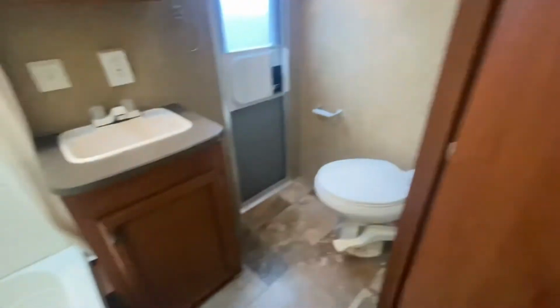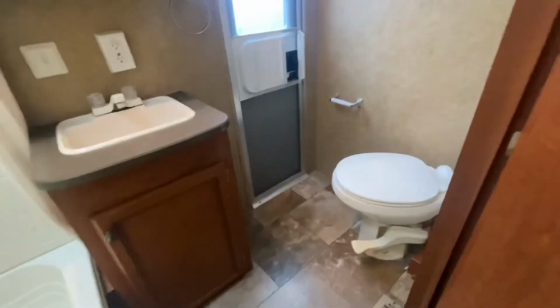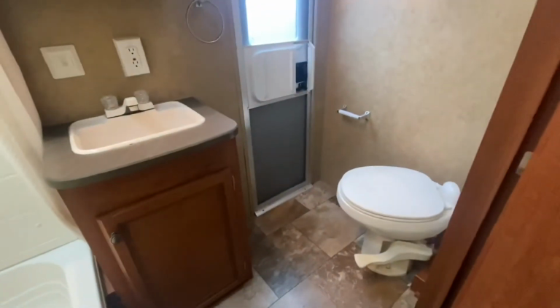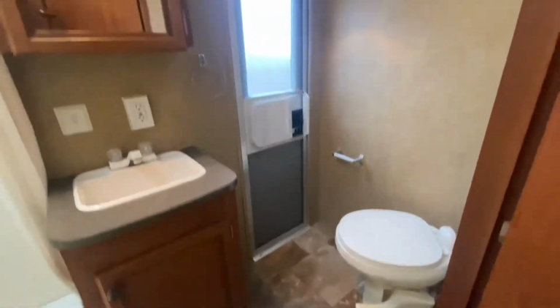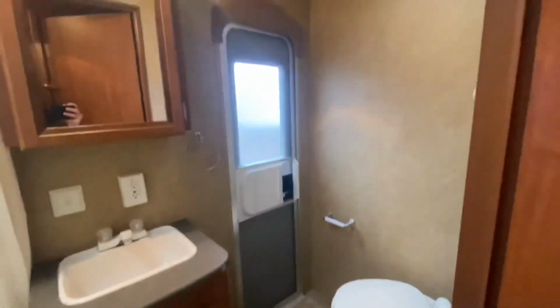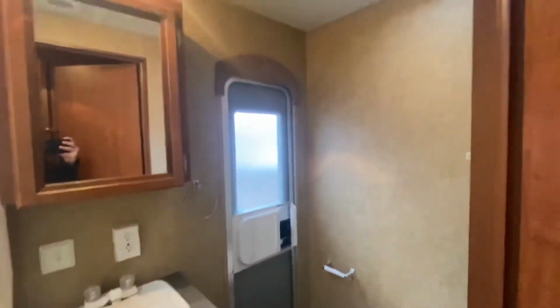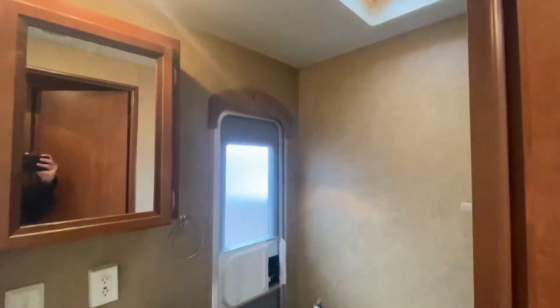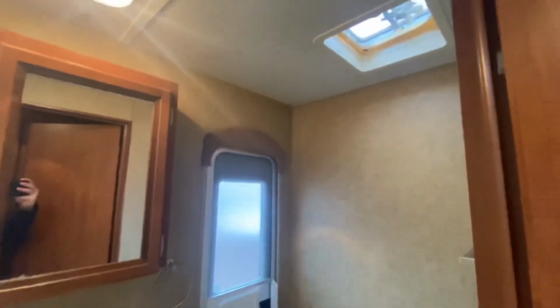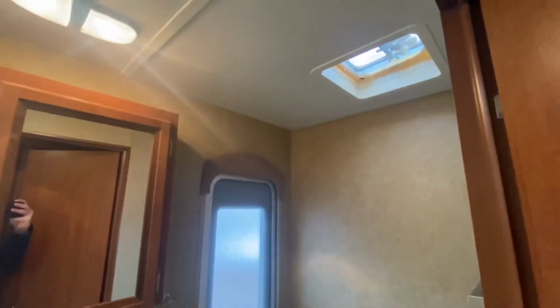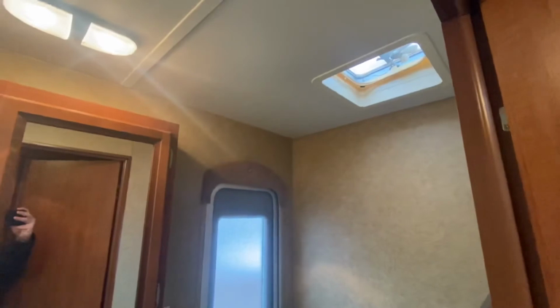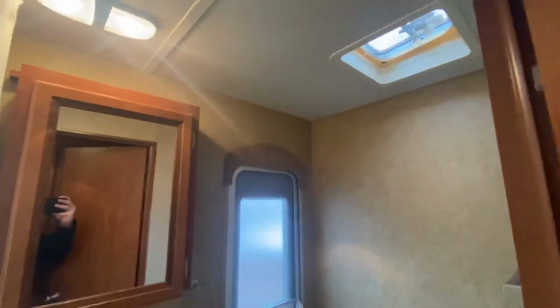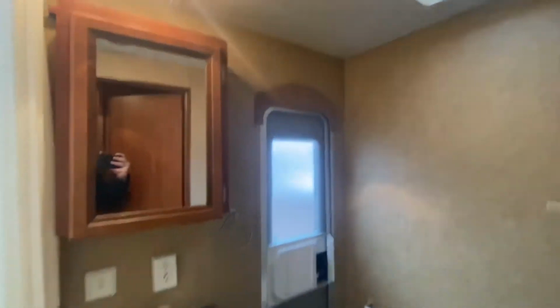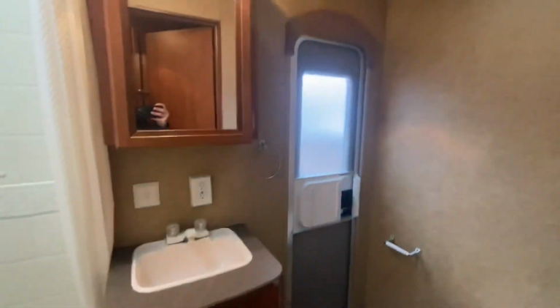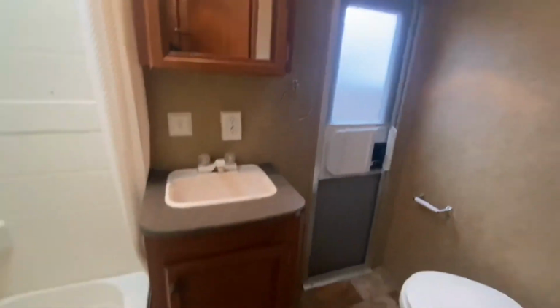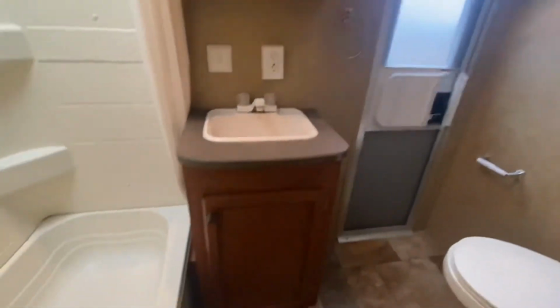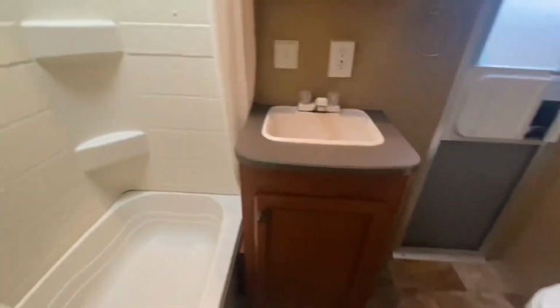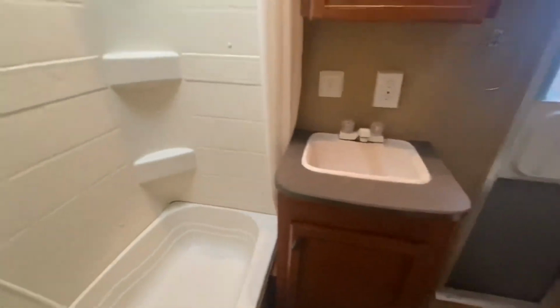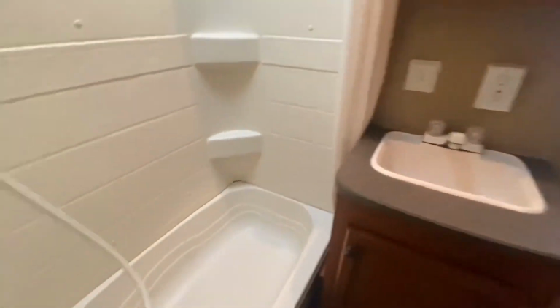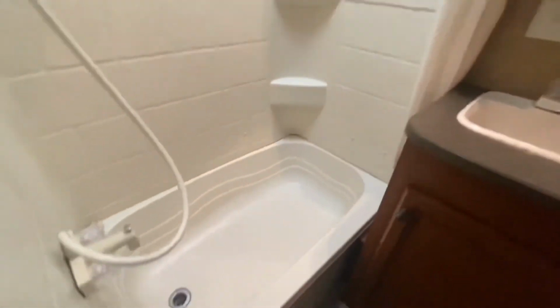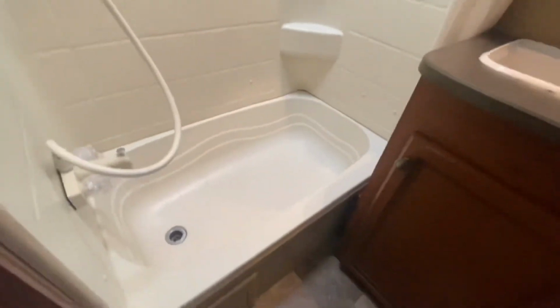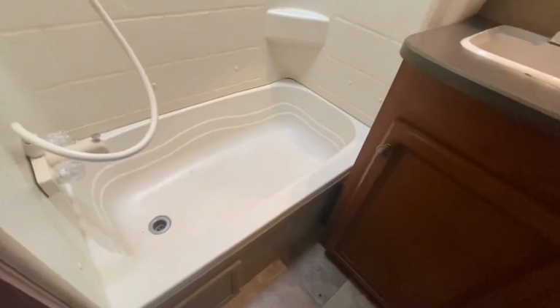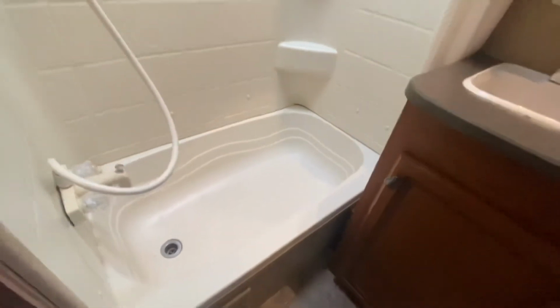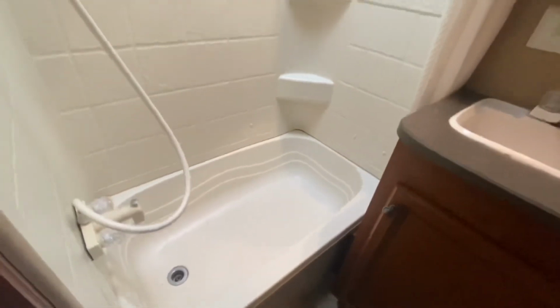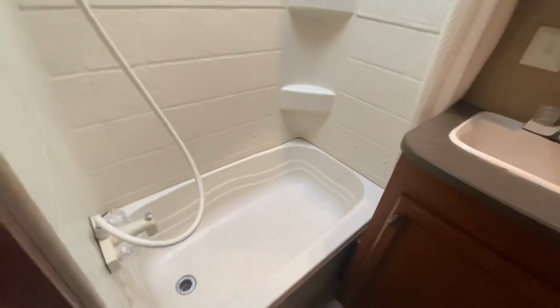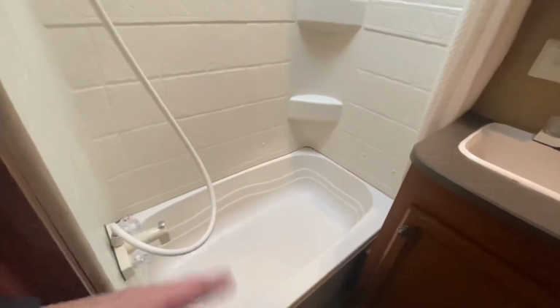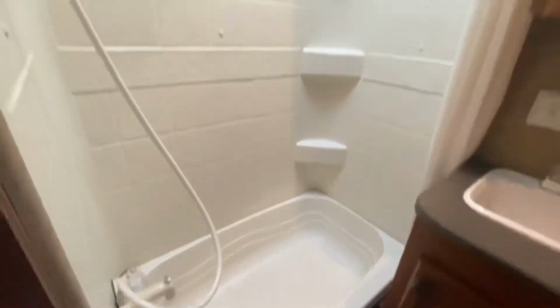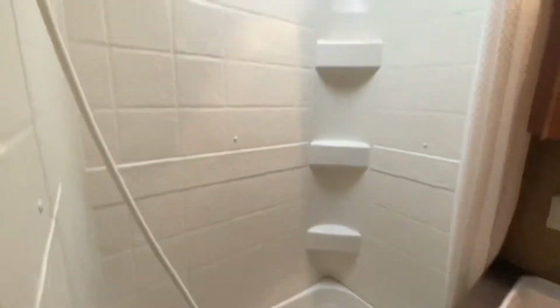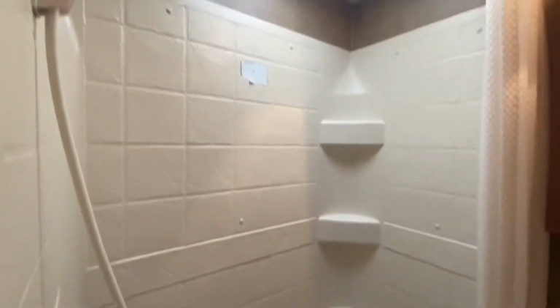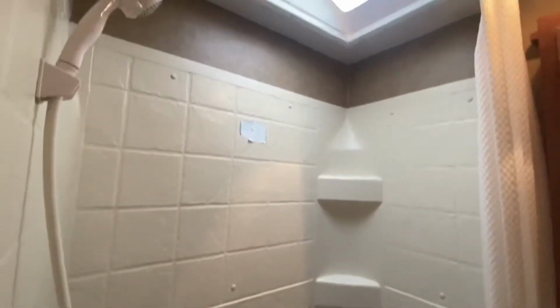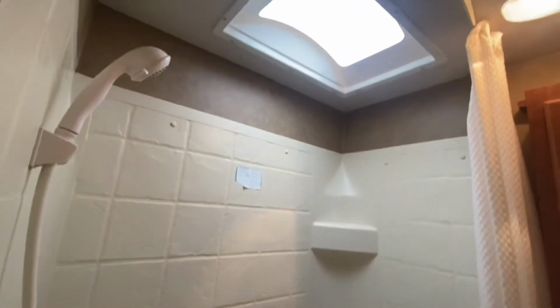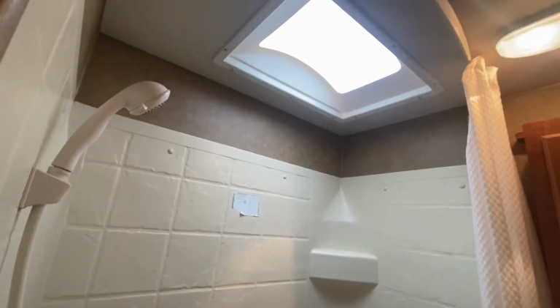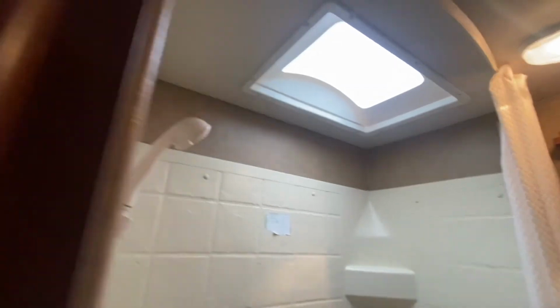Last but not least — that is the ceramic toilet. We have a fan exactly where it's supposed to be. Medicine cabinet. And since this is a family unit, it's really nice to have a small tub here in the shower, plus a skylight.